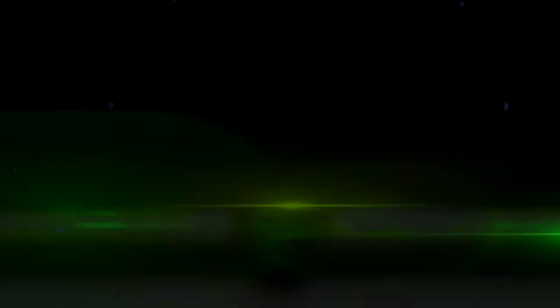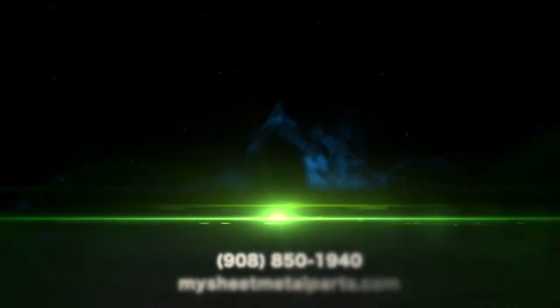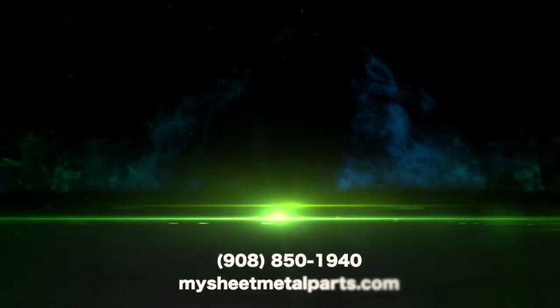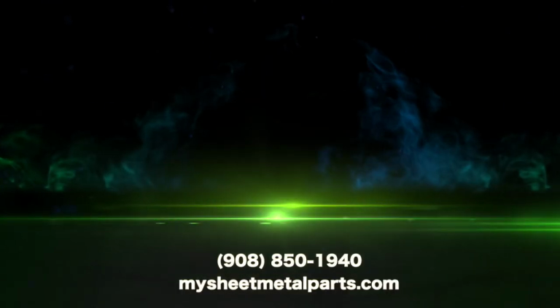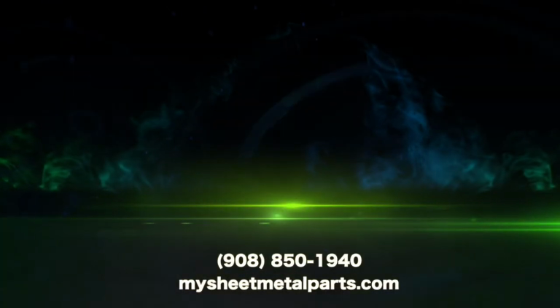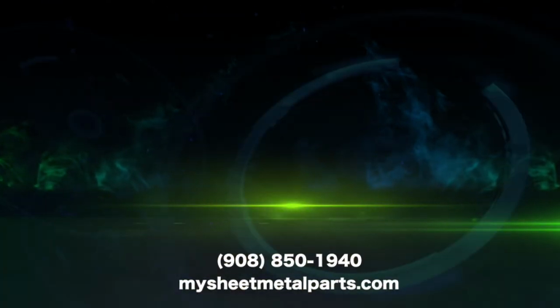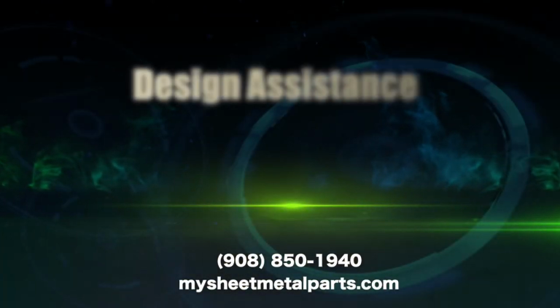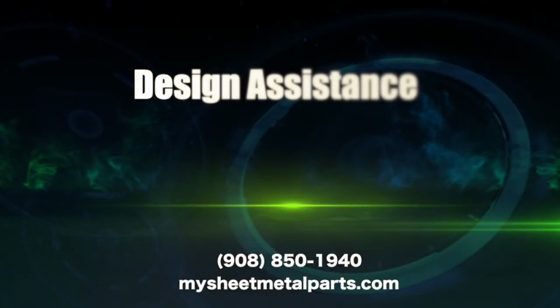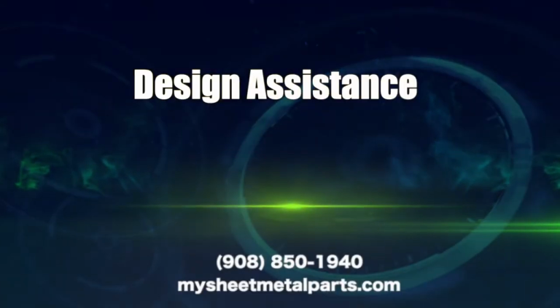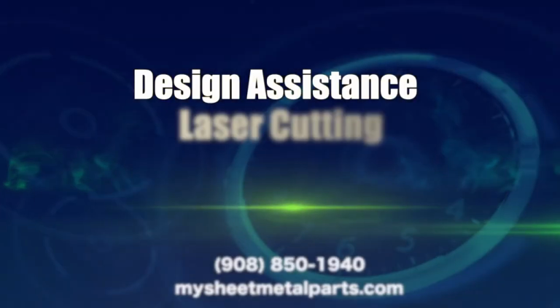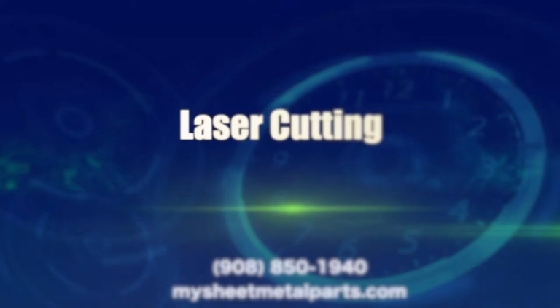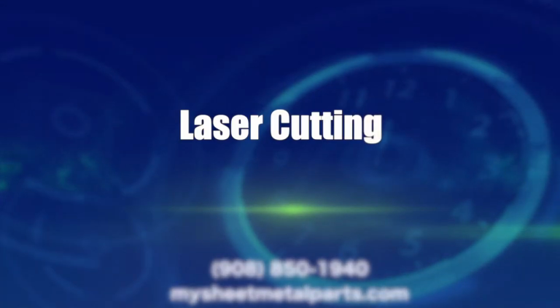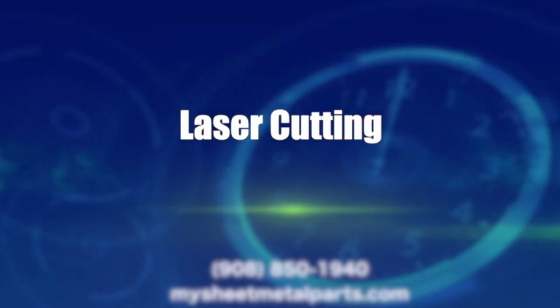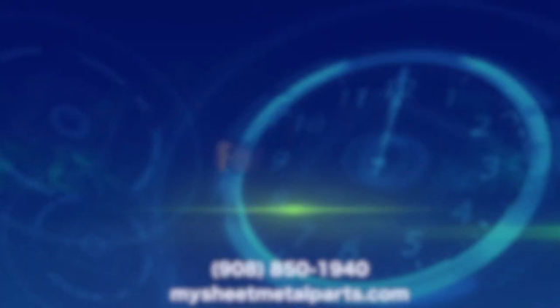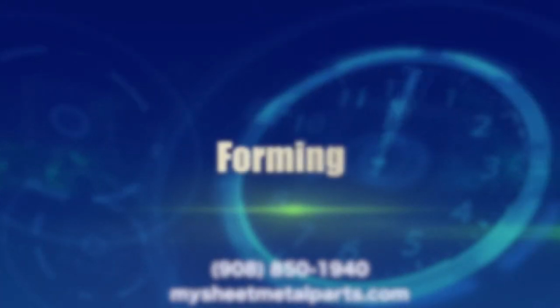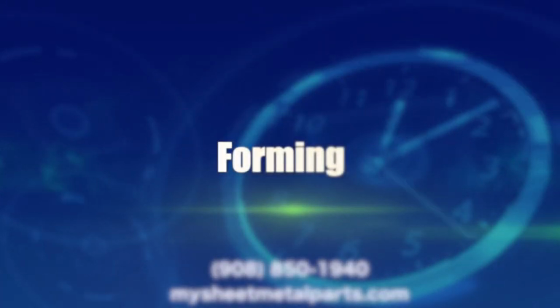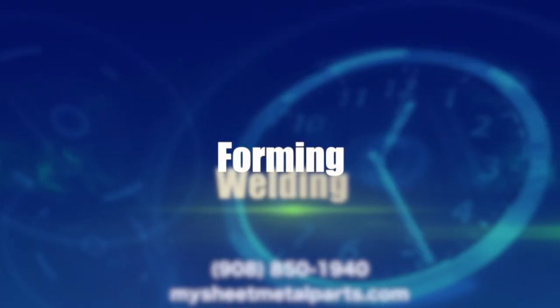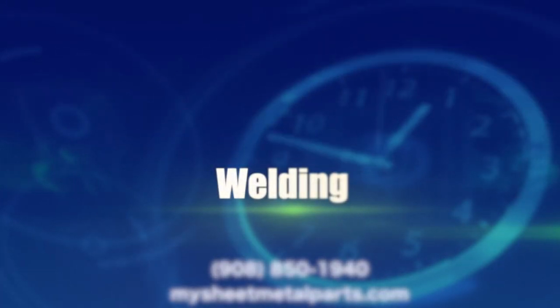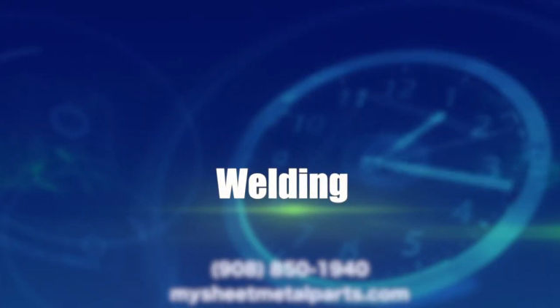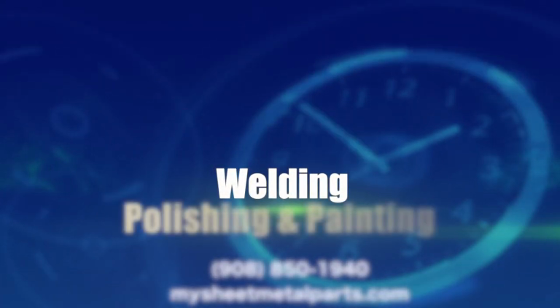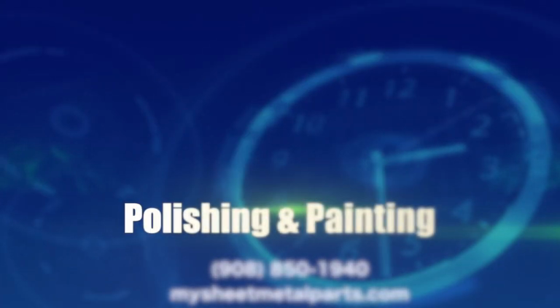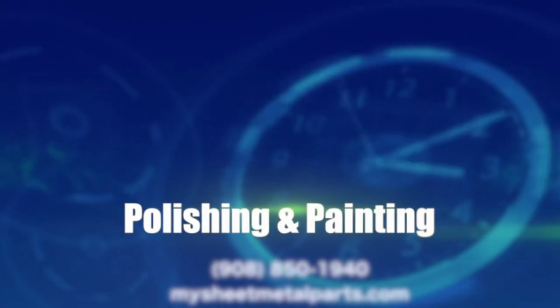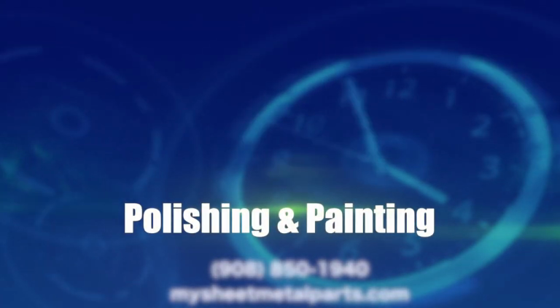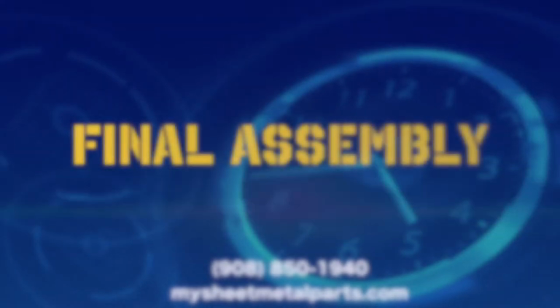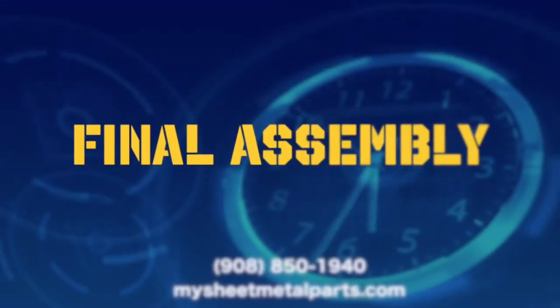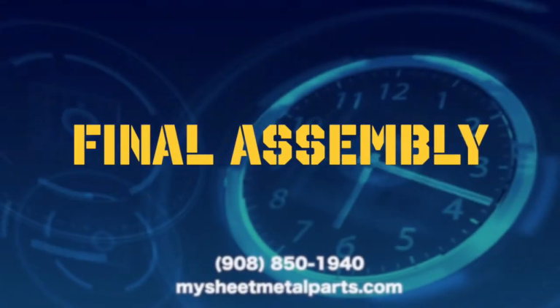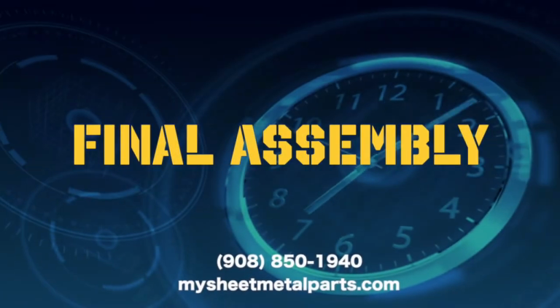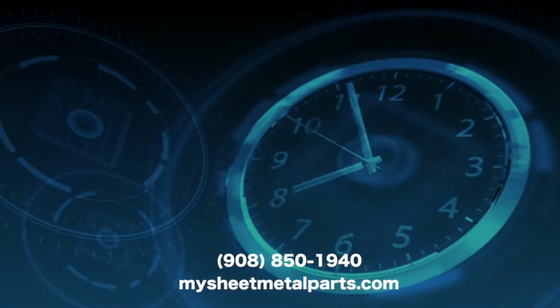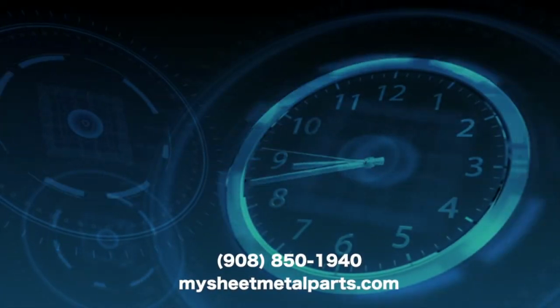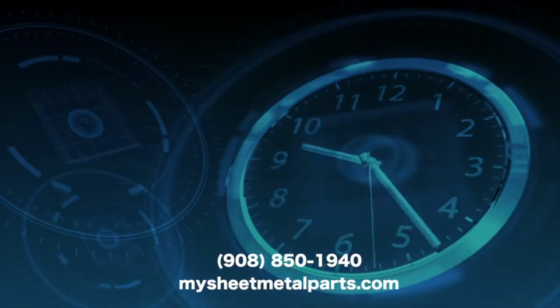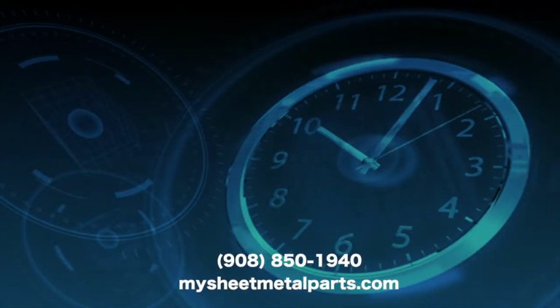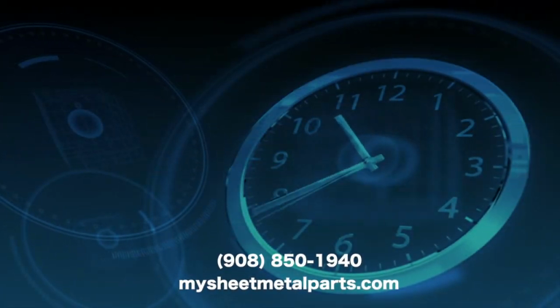It's about time for flawless design assistance, quick turn laser cutting, forming, welding, polishing, and painting to final assembly, or any process in between.